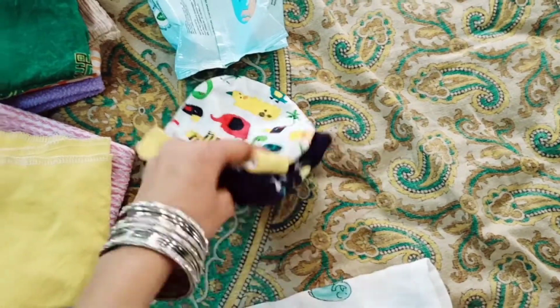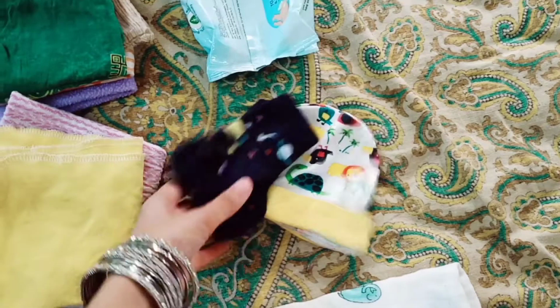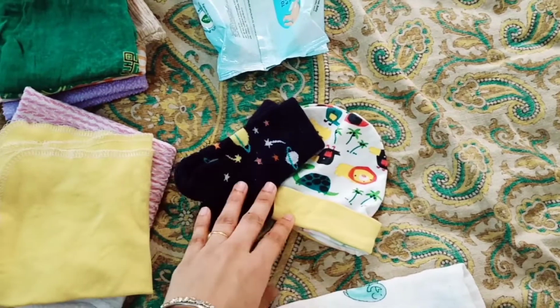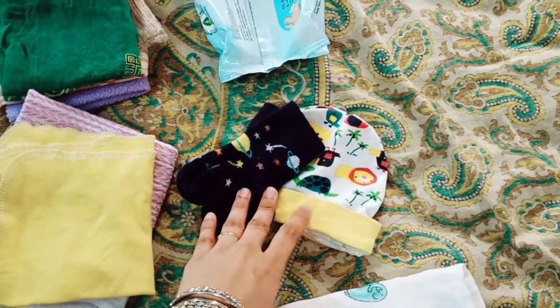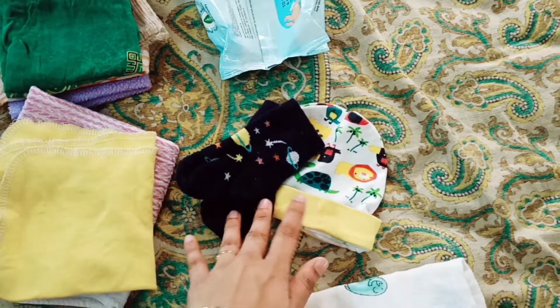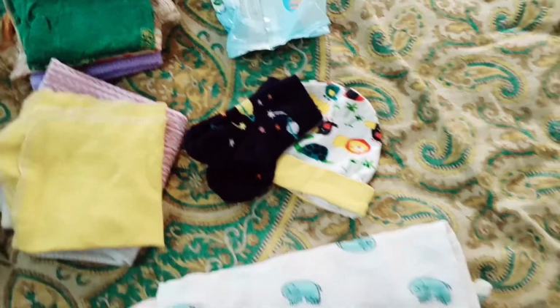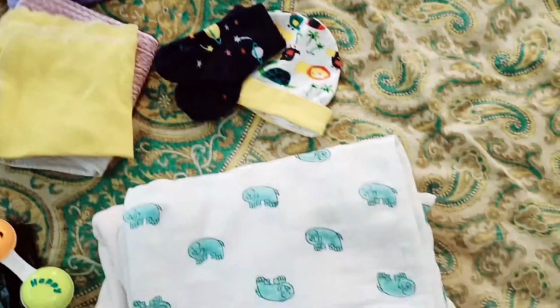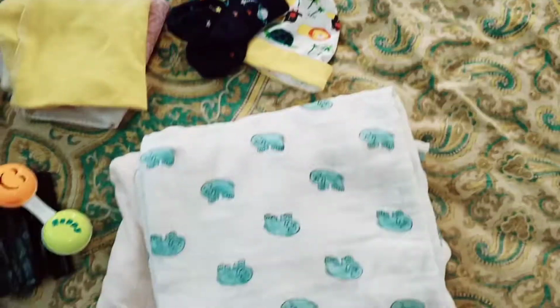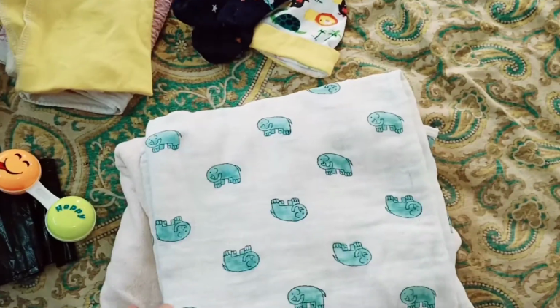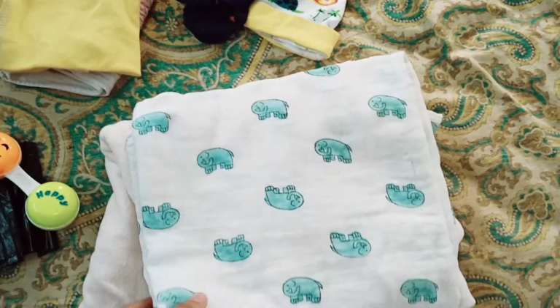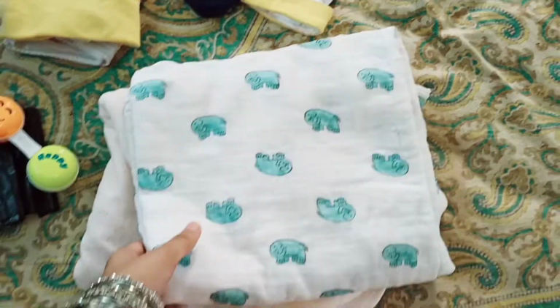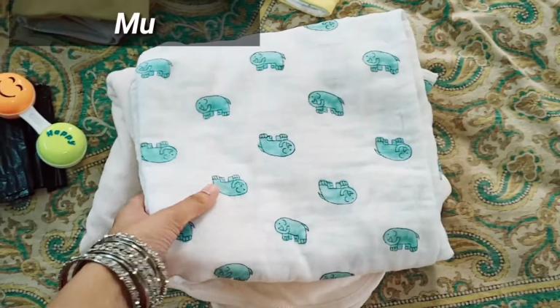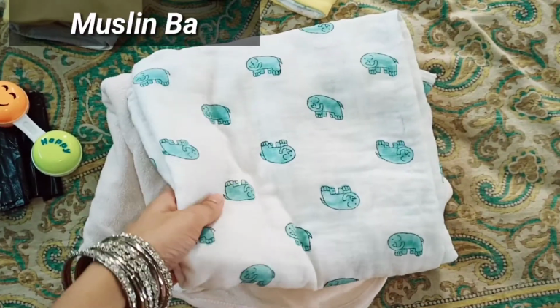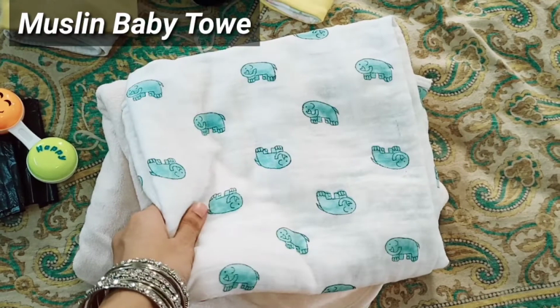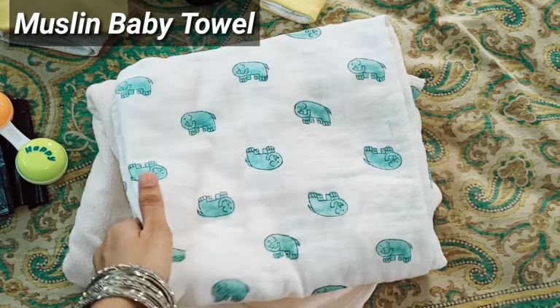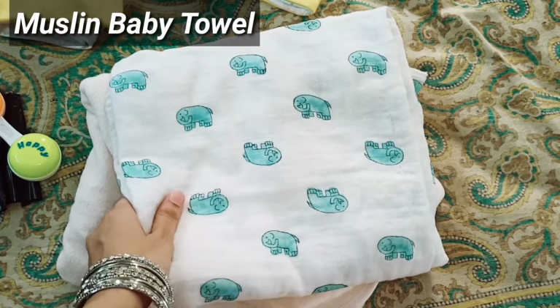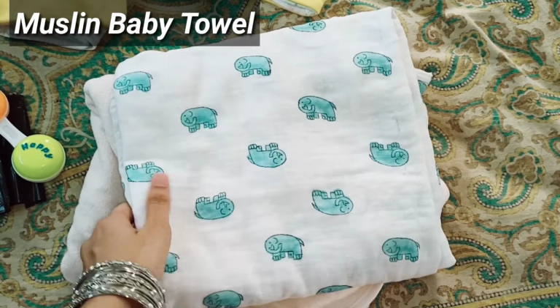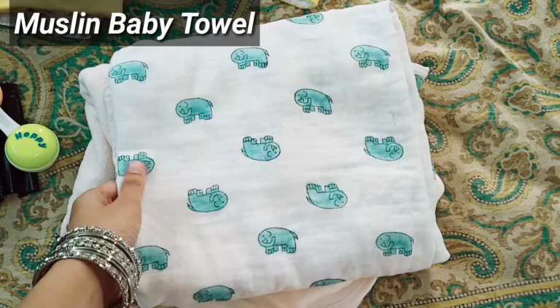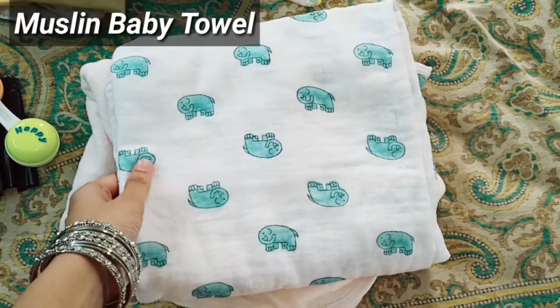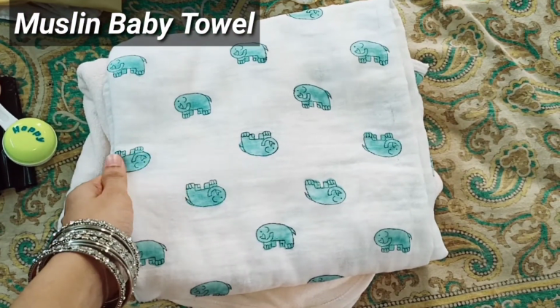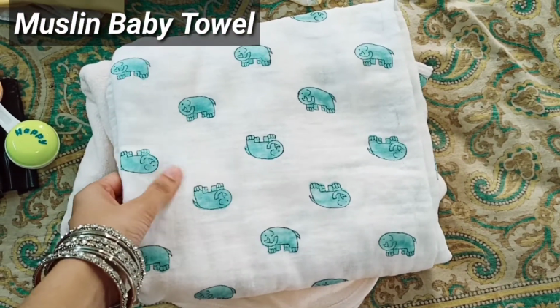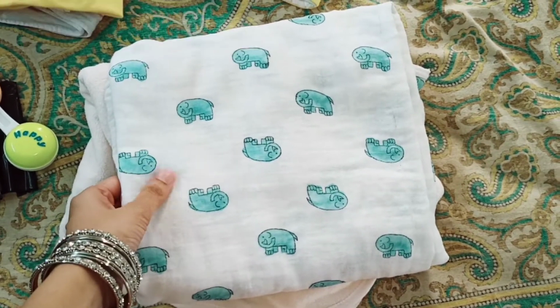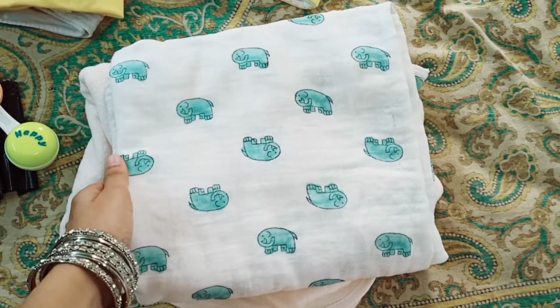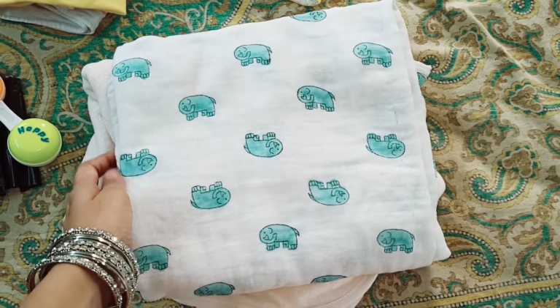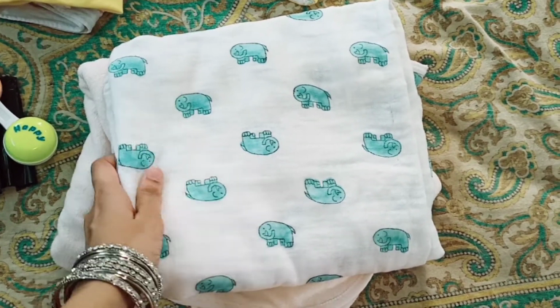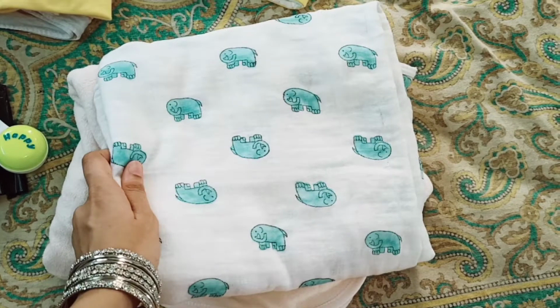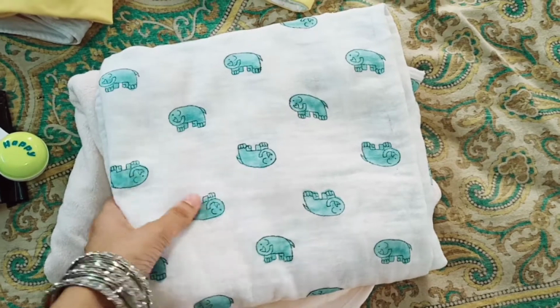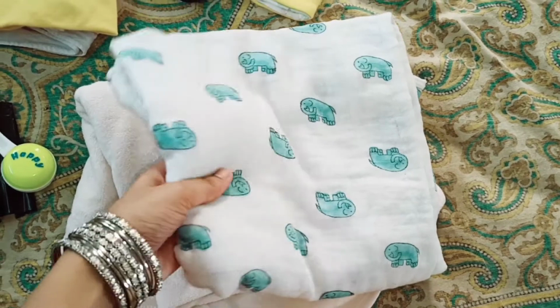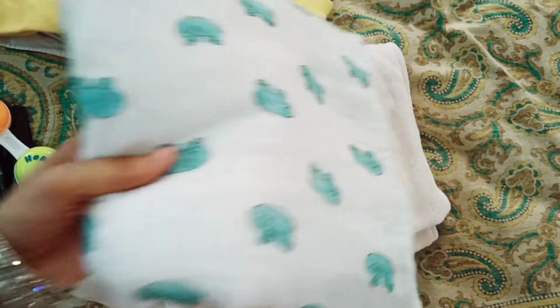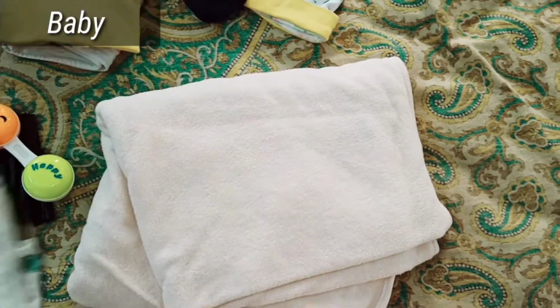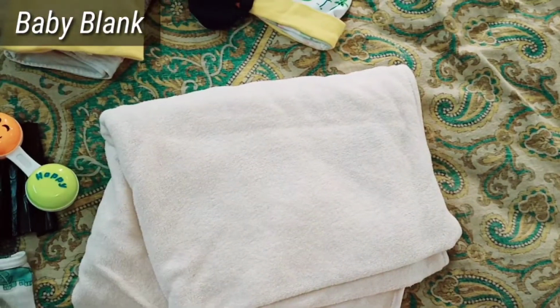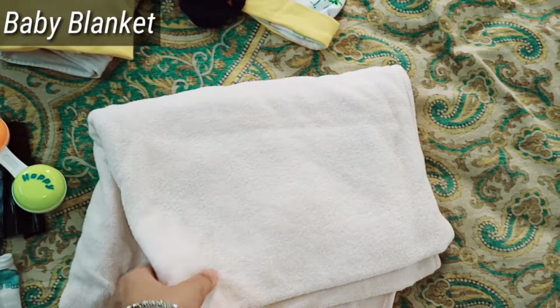Socks and caps are very useful. Next comes cotton towels and blankets. You can use them as a towel or a swaddle. This is very useful.